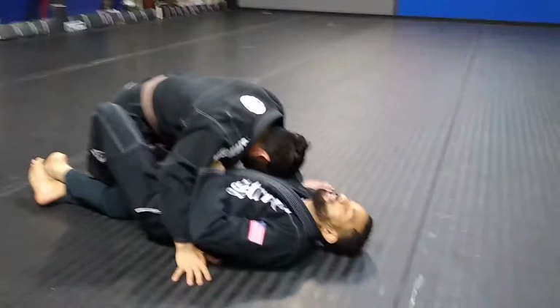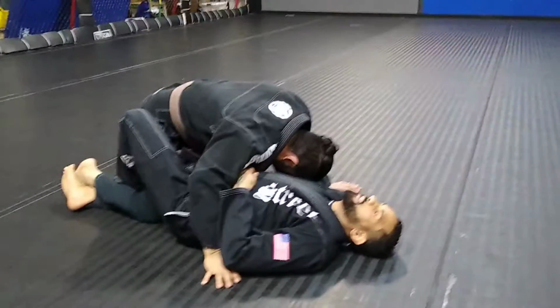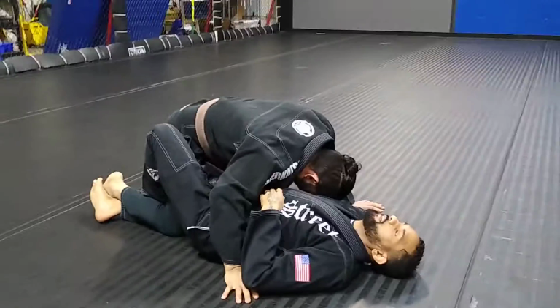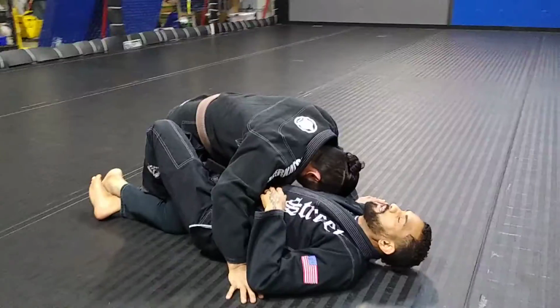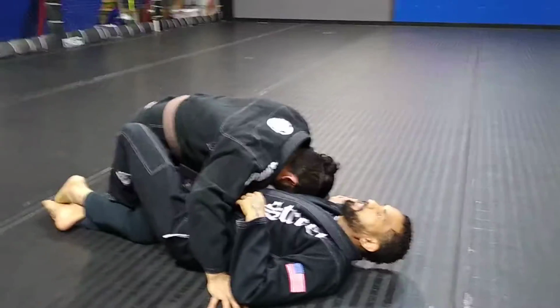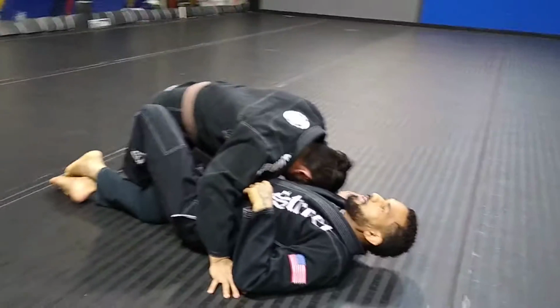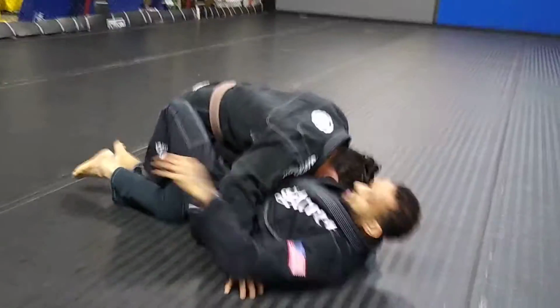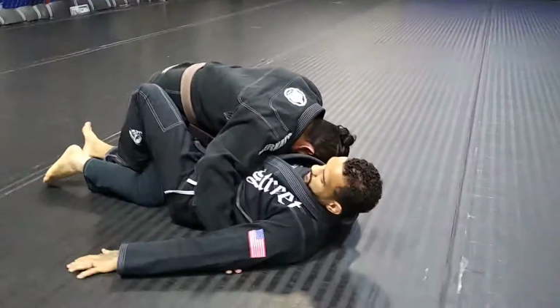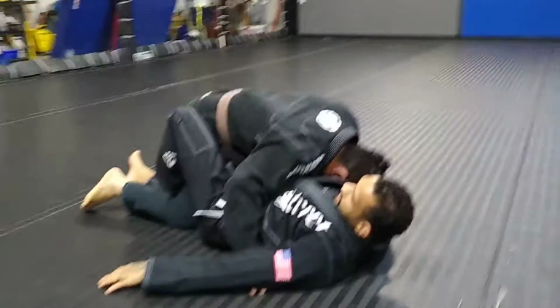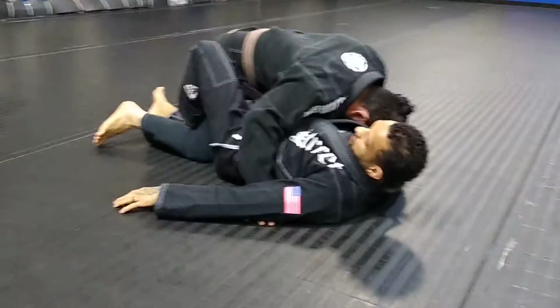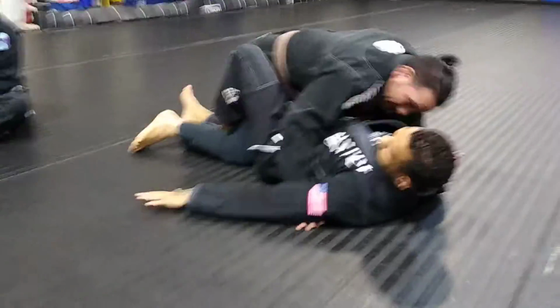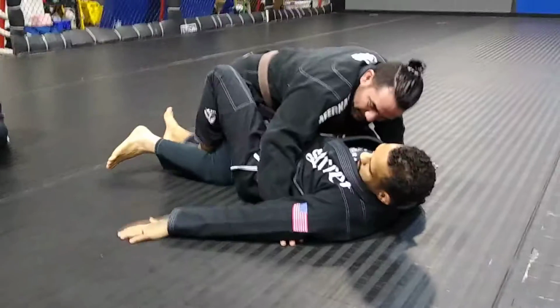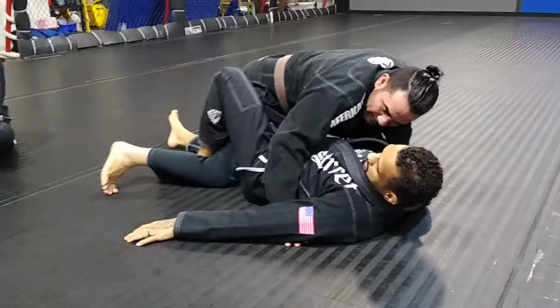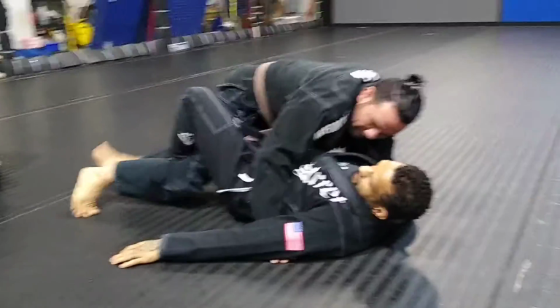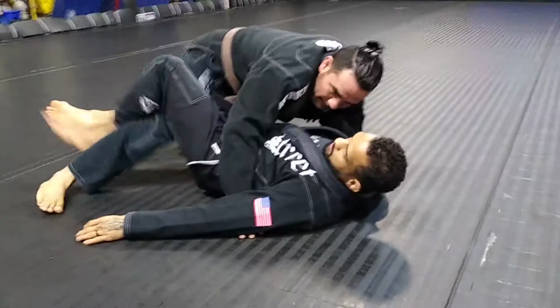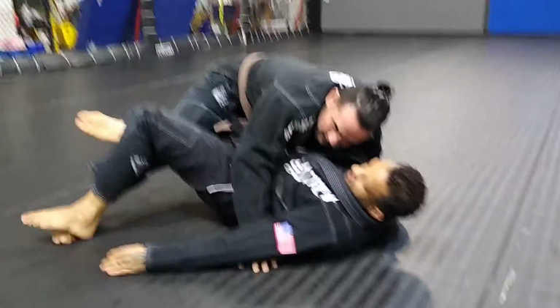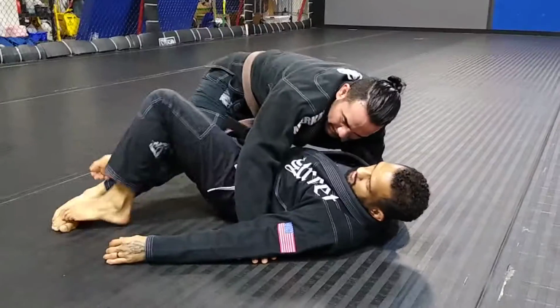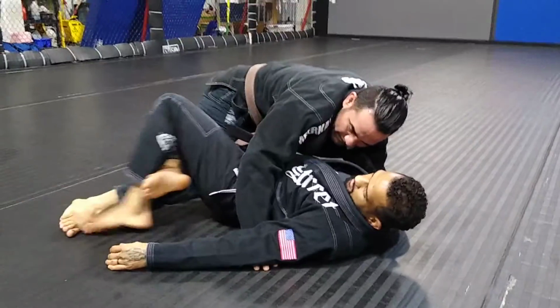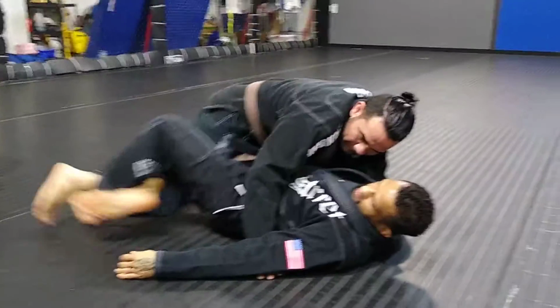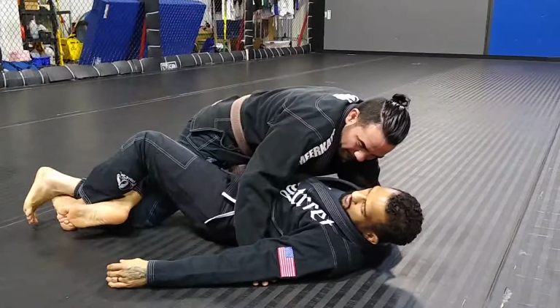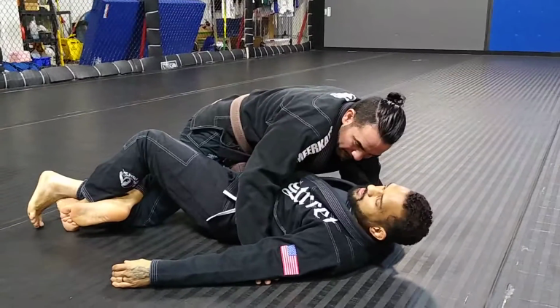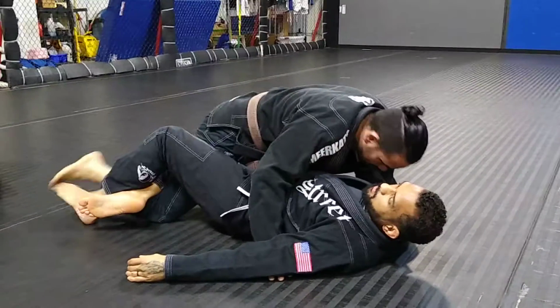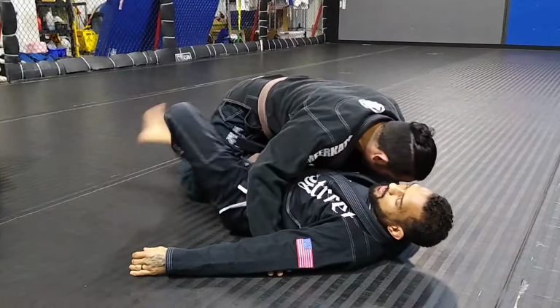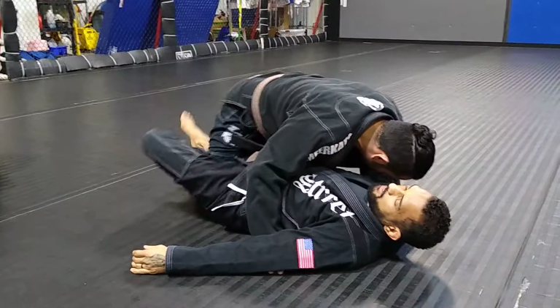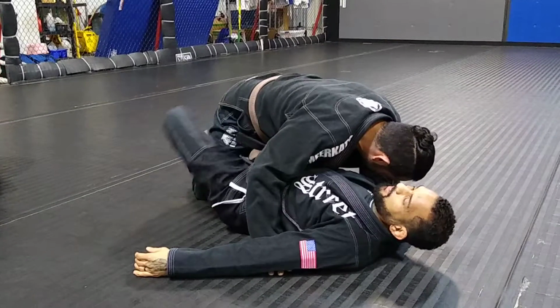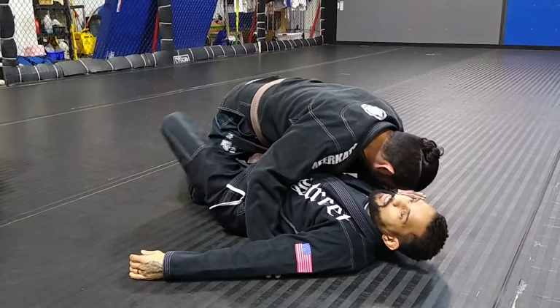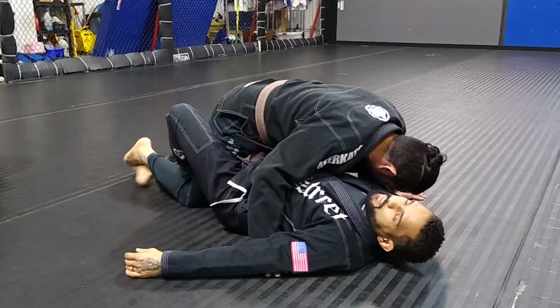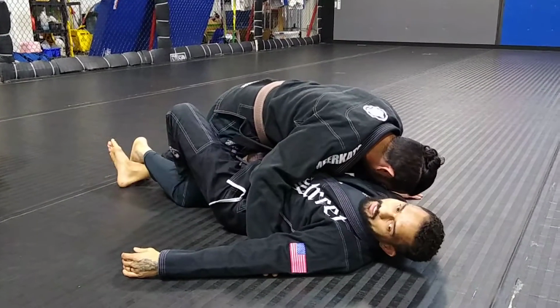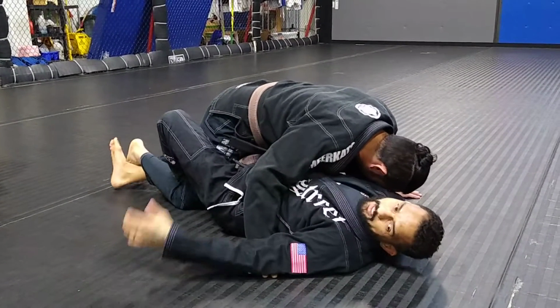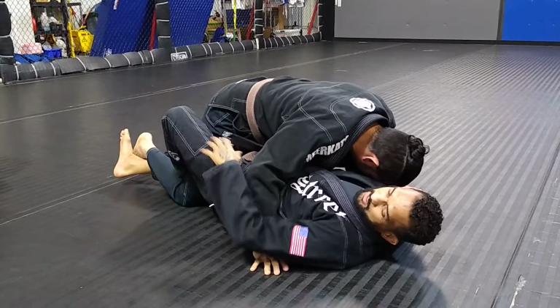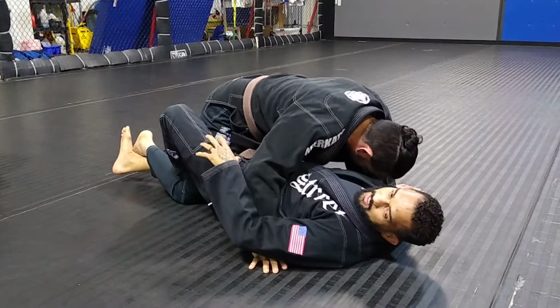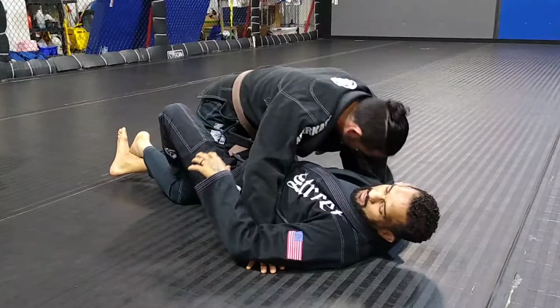If he takes his foot to the other side over to the right, I can switch my lock down and lock him down on this side. And then if he brings it towards his butt, then I can find it and lock him down here. So you can just get your lock down tighter.